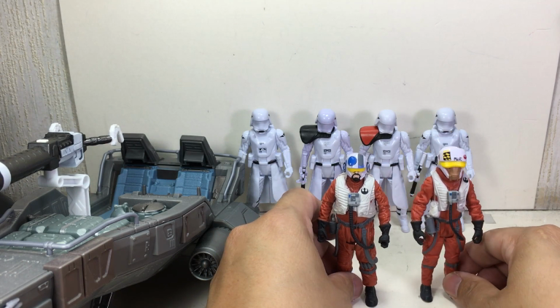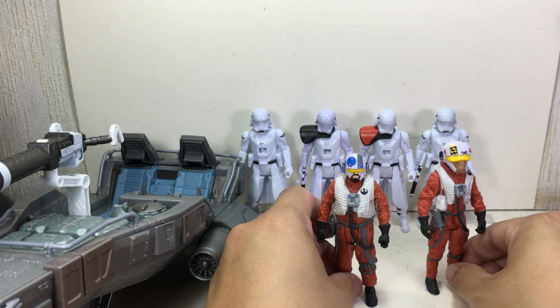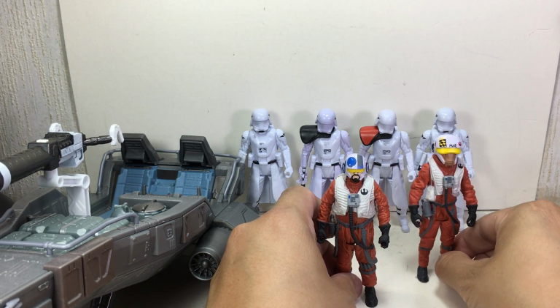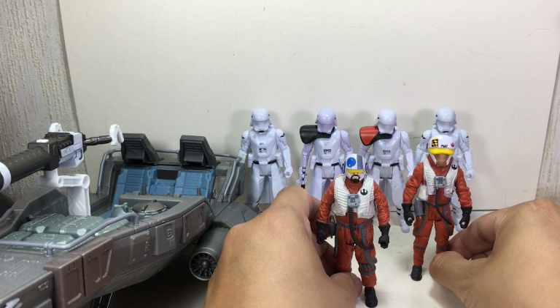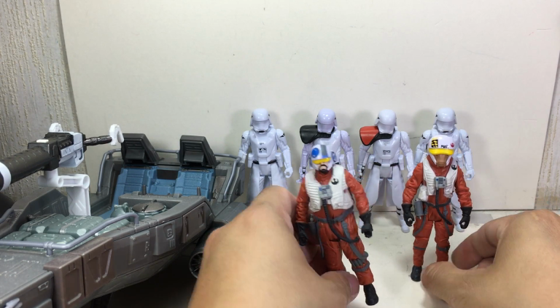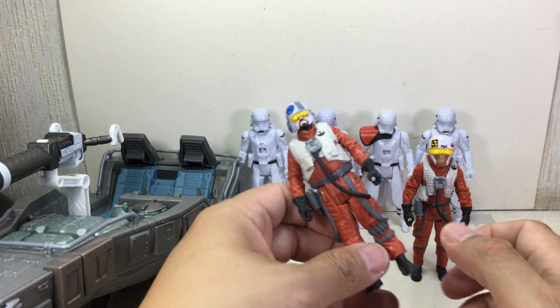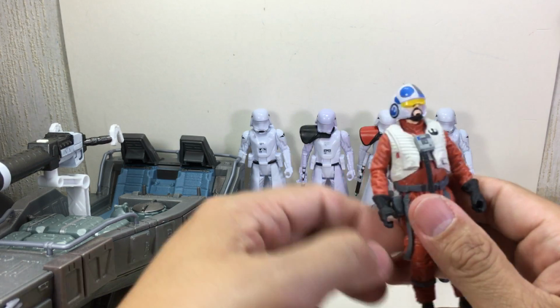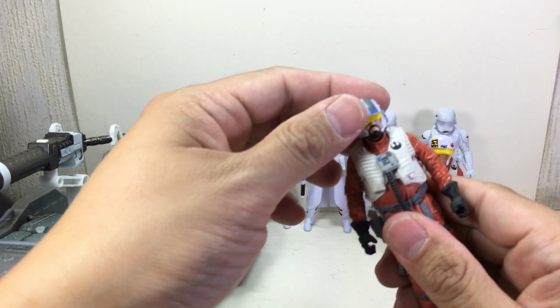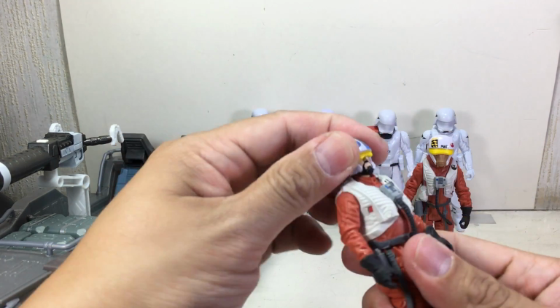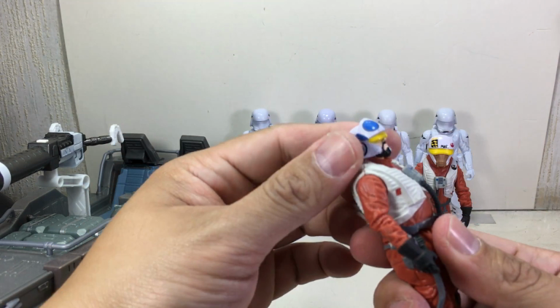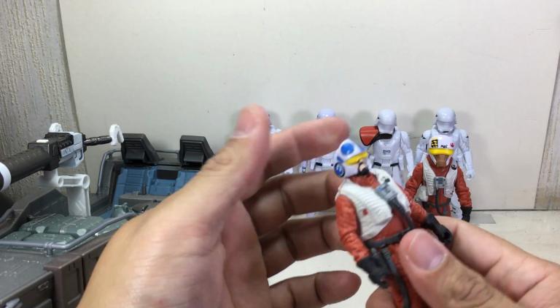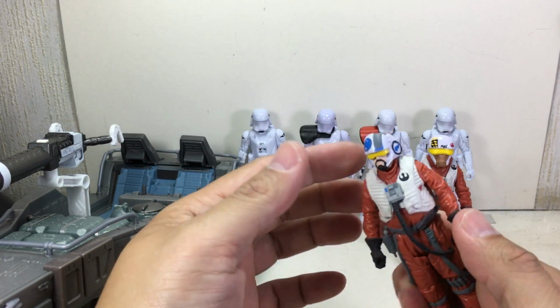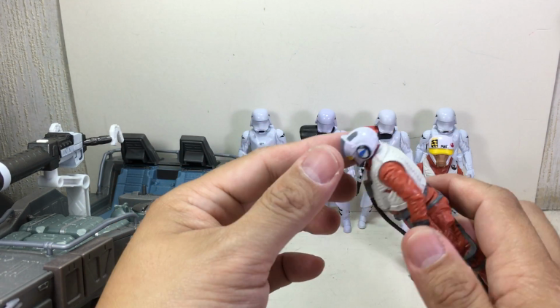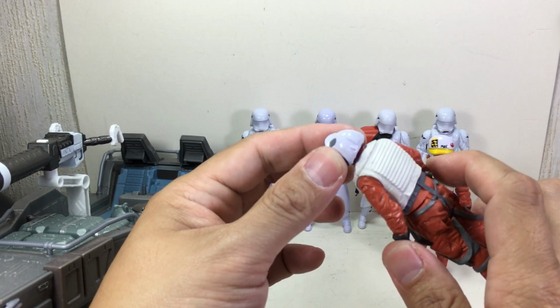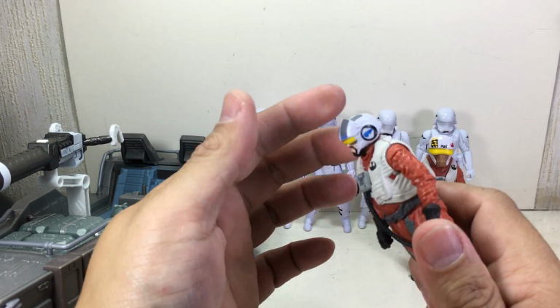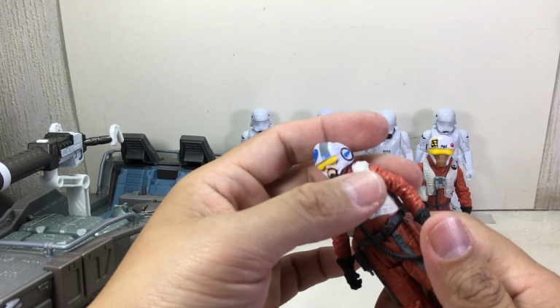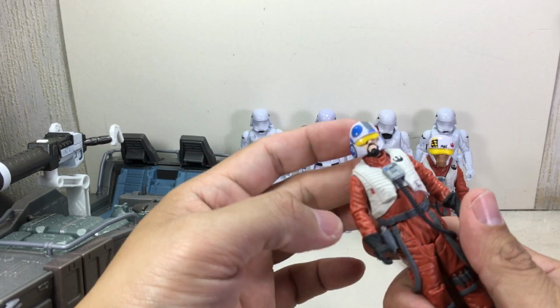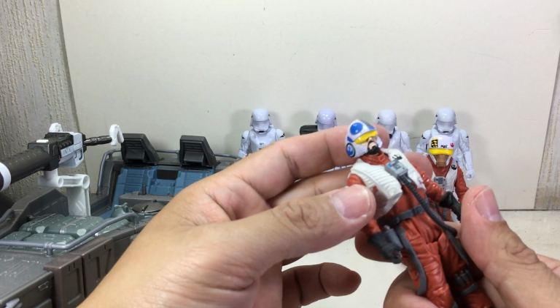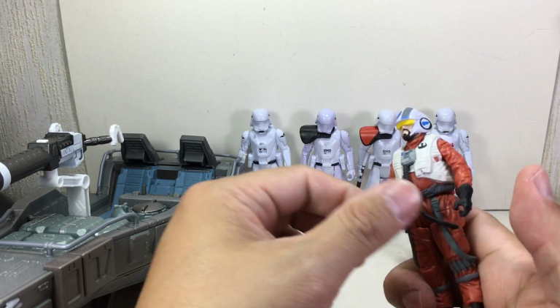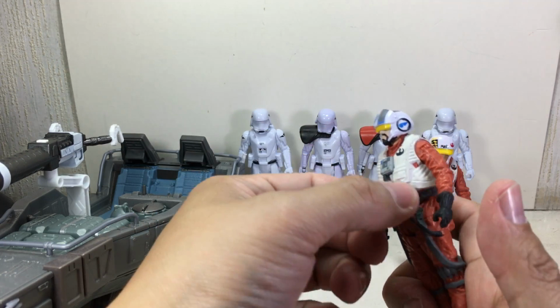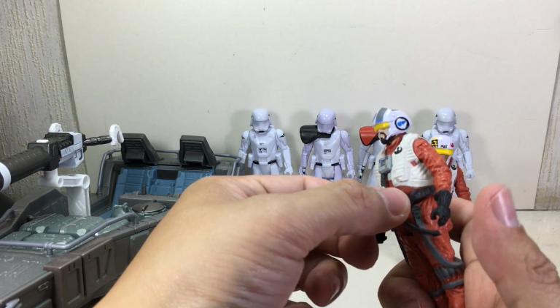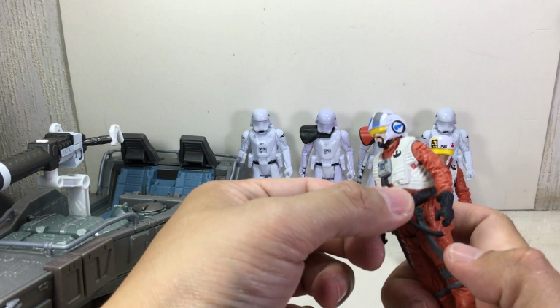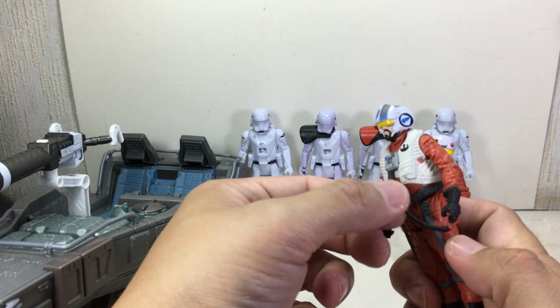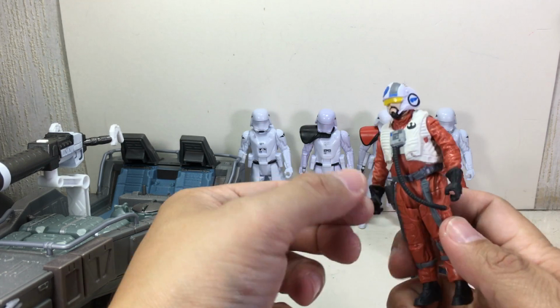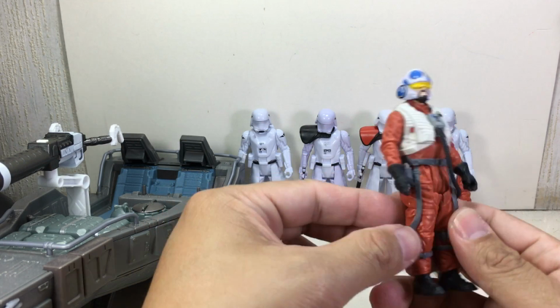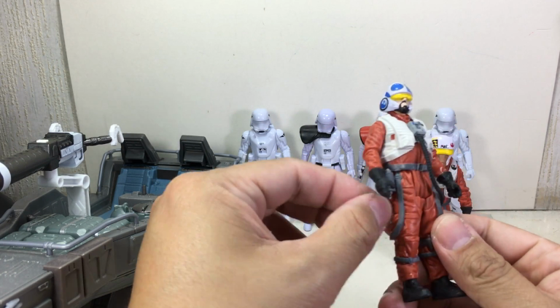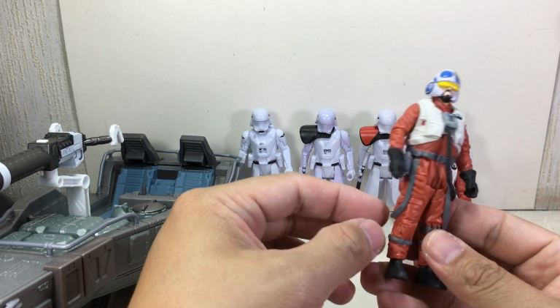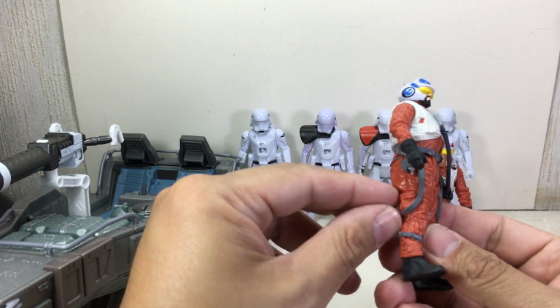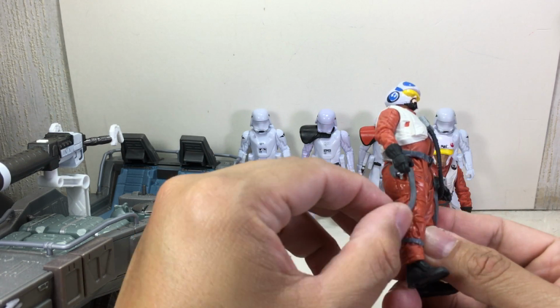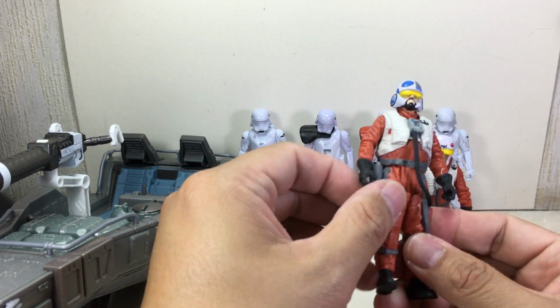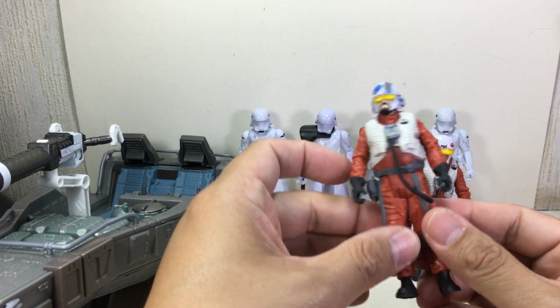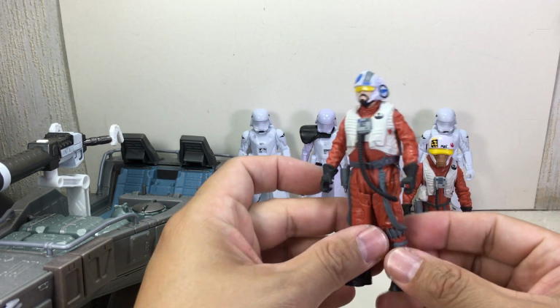Details on this figure are very nice — nice helmet, nice vest, and they even added all this piping and tubing. This one's molded in. Not too bad.